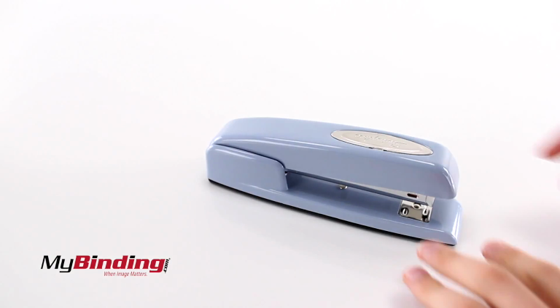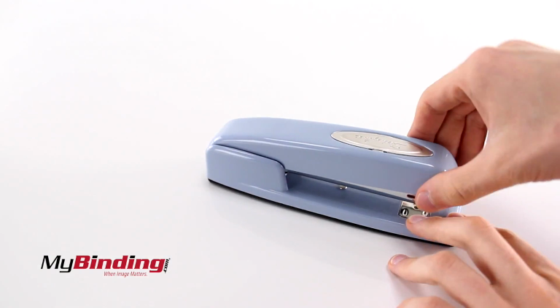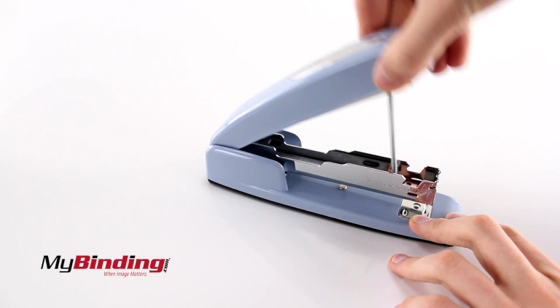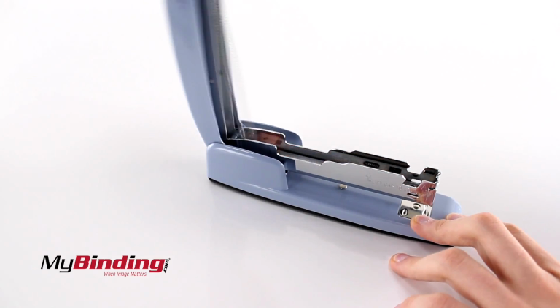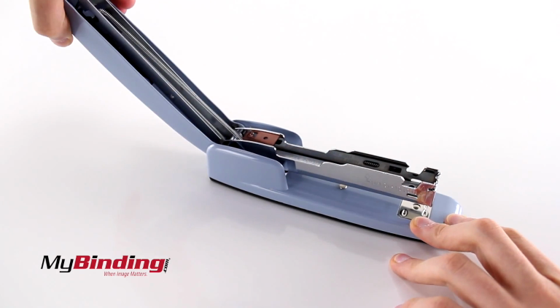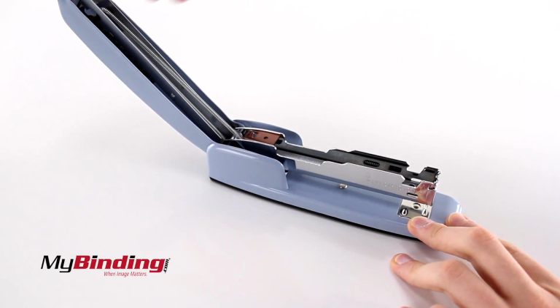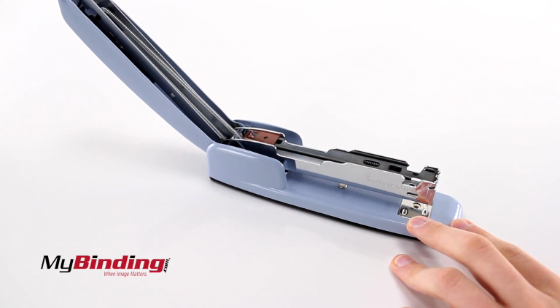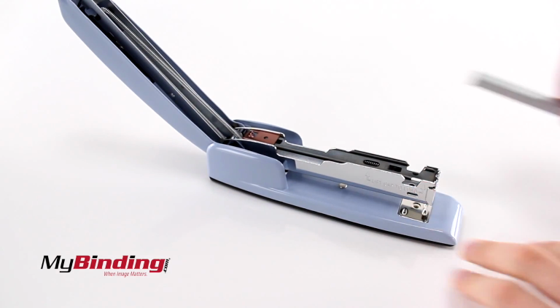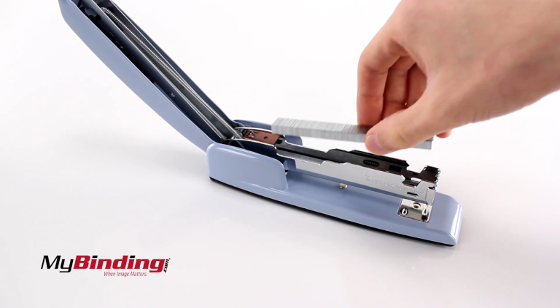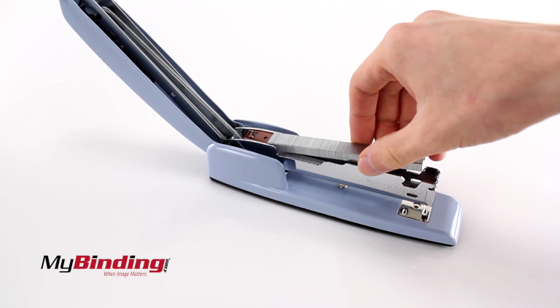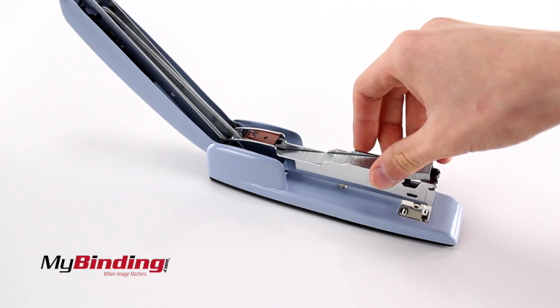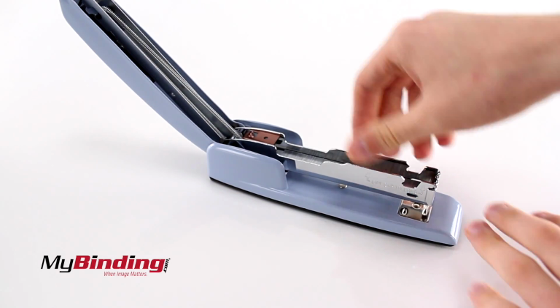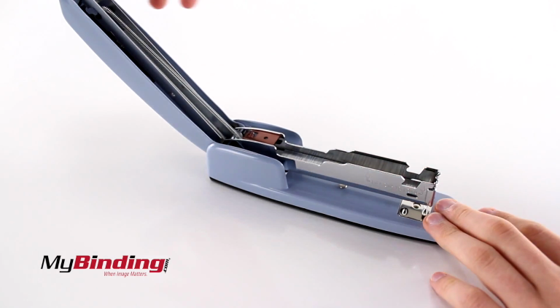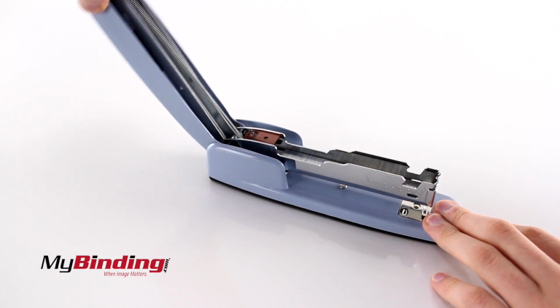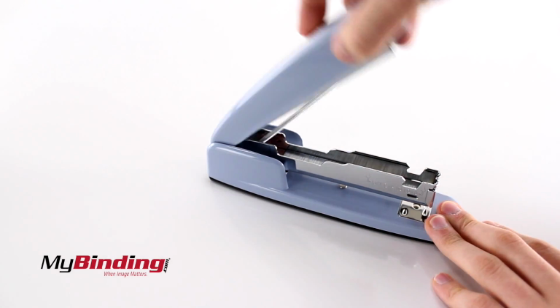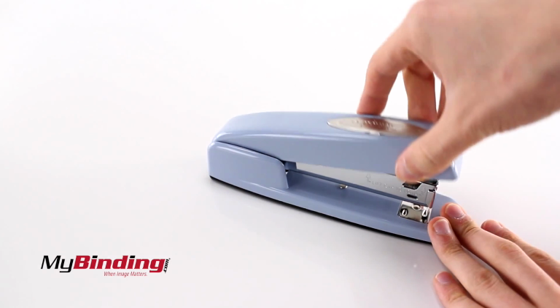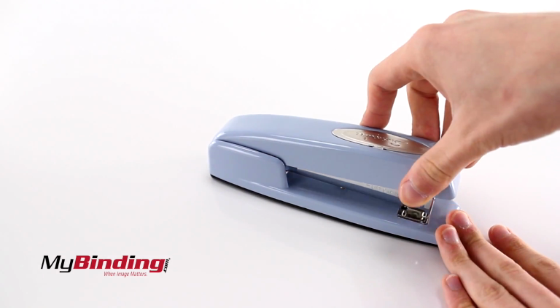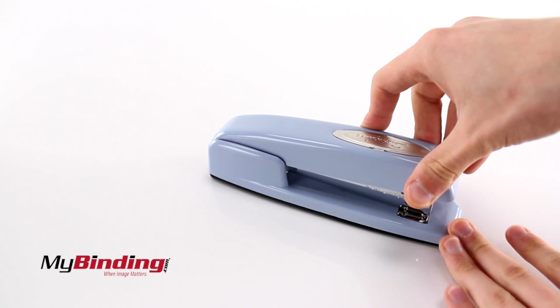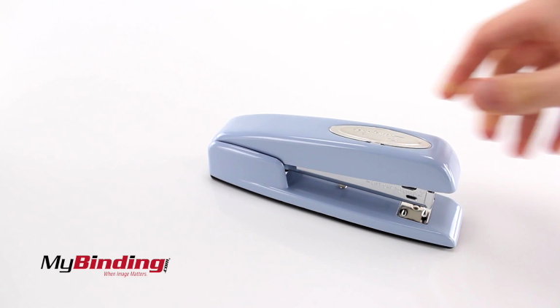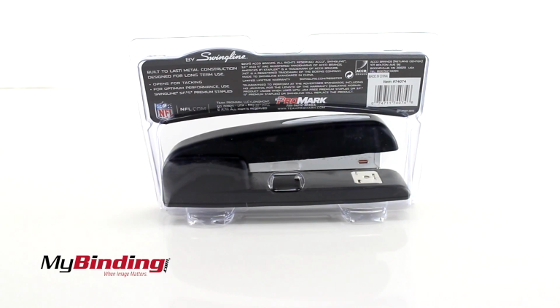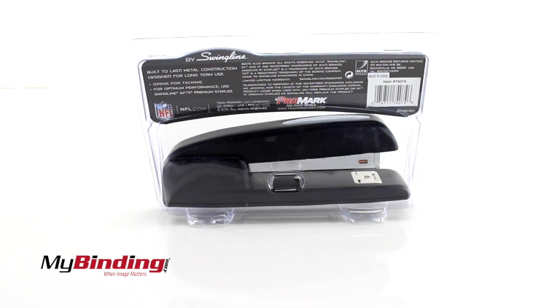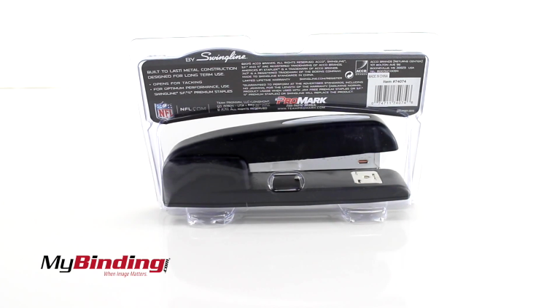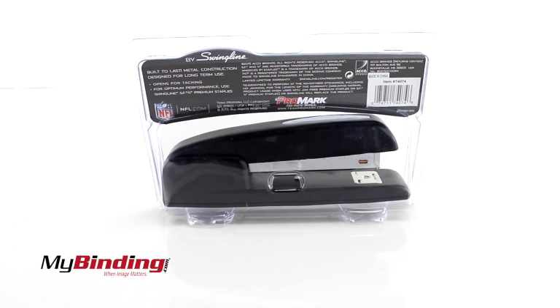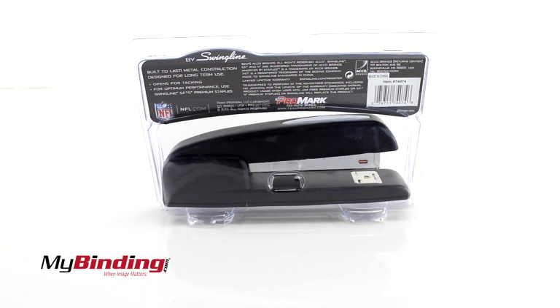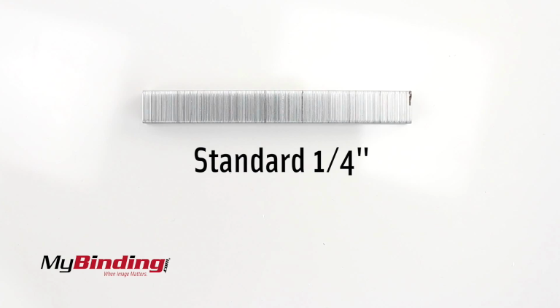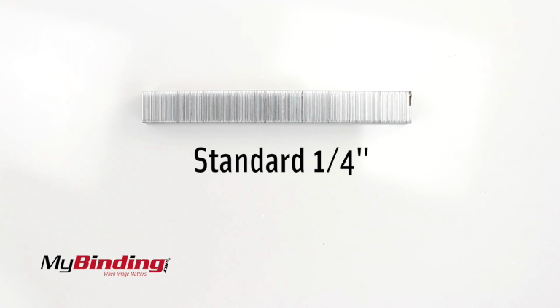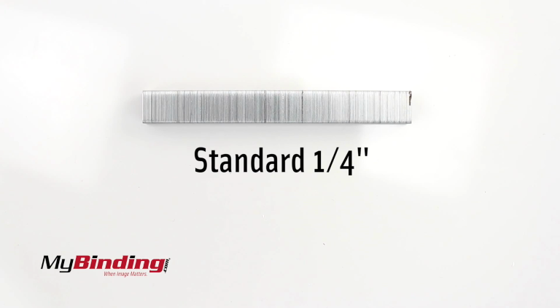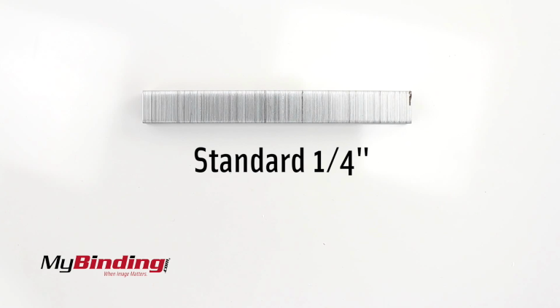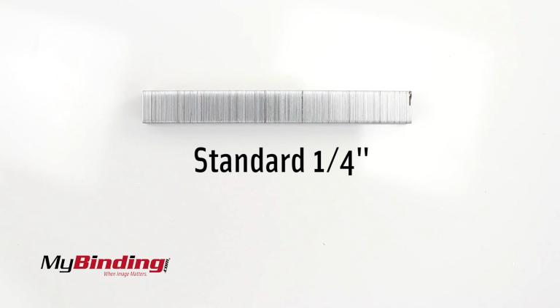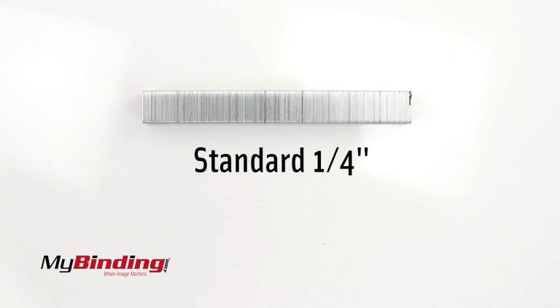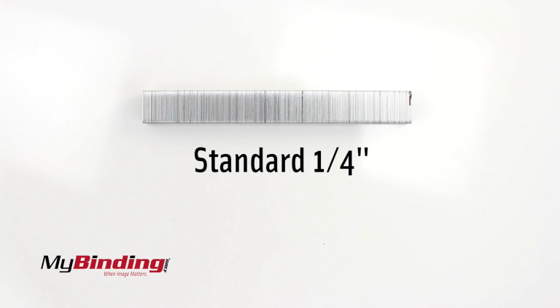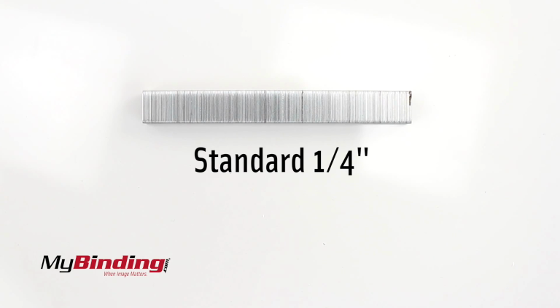To load staples, lift the top cover and insert your staples, then bring the cover back down. It takes standard 1/4 inch staples.